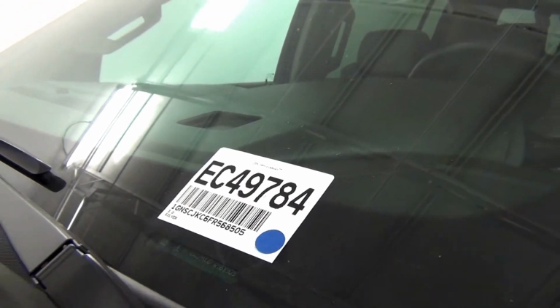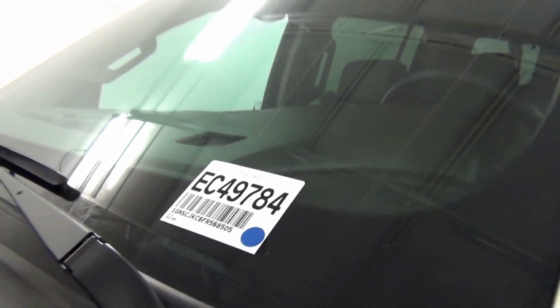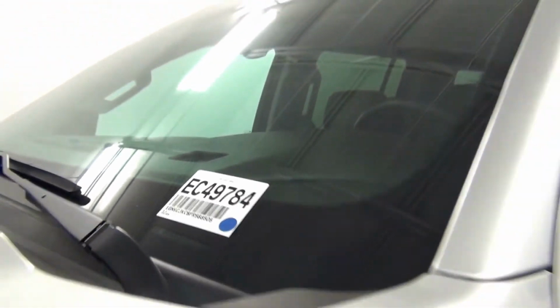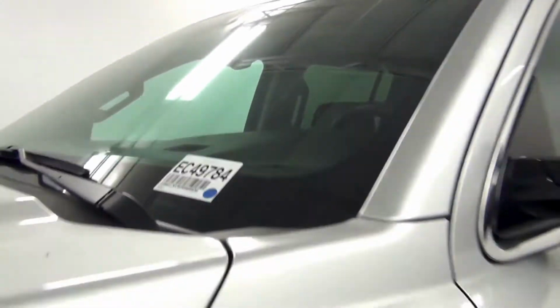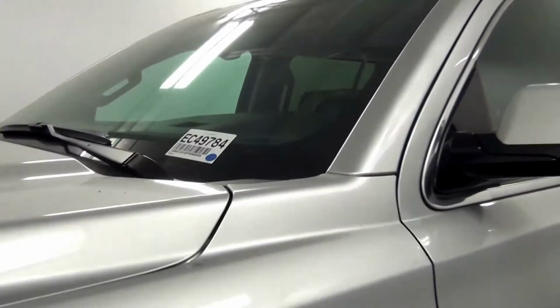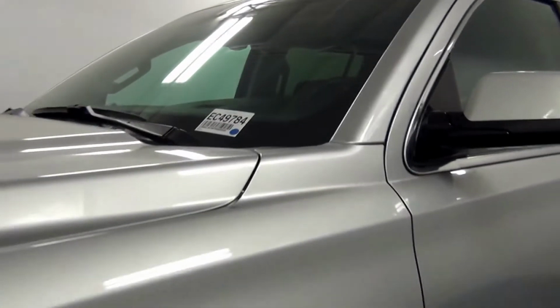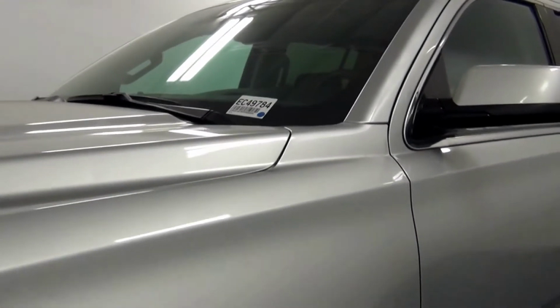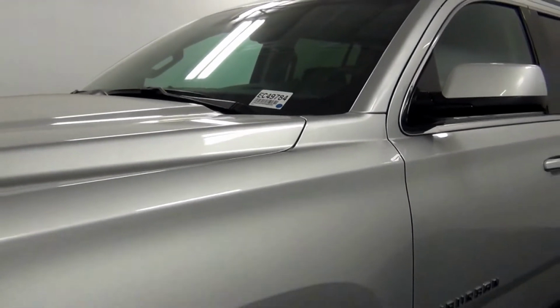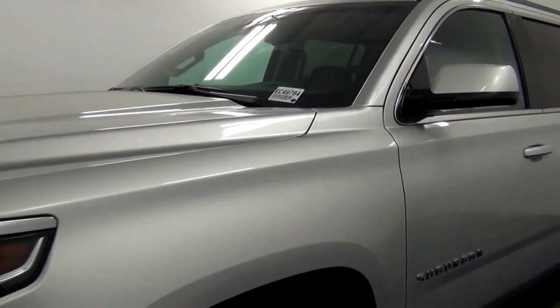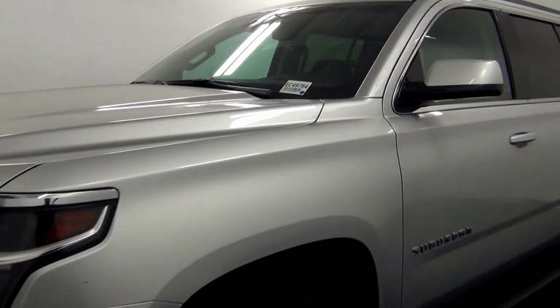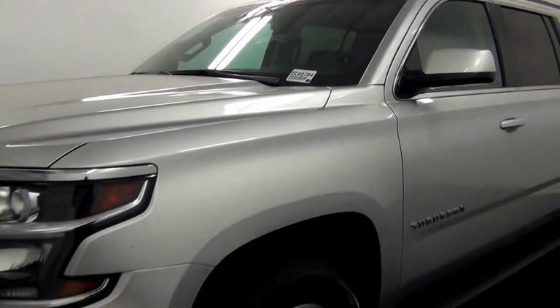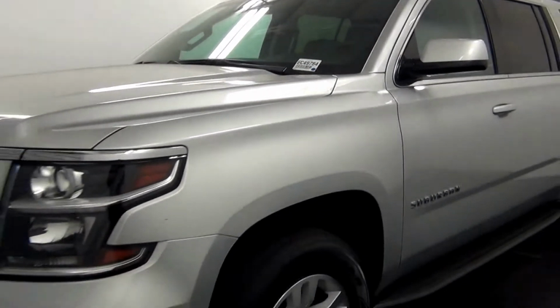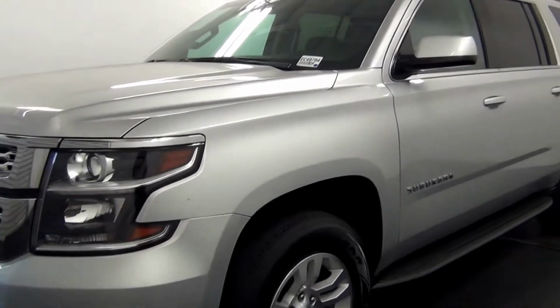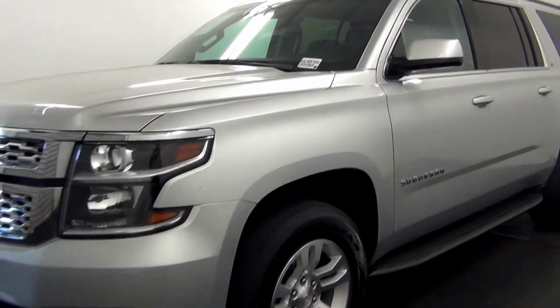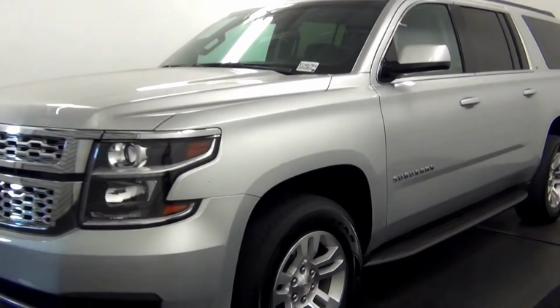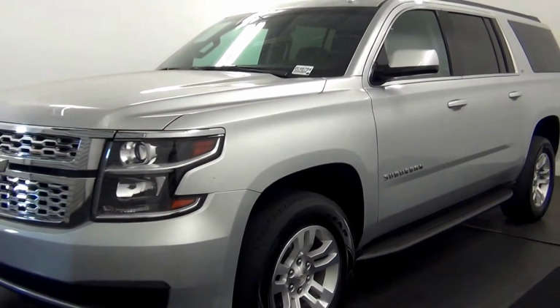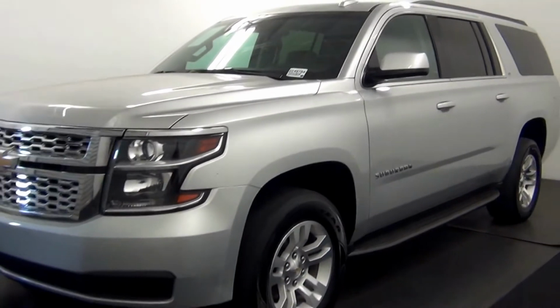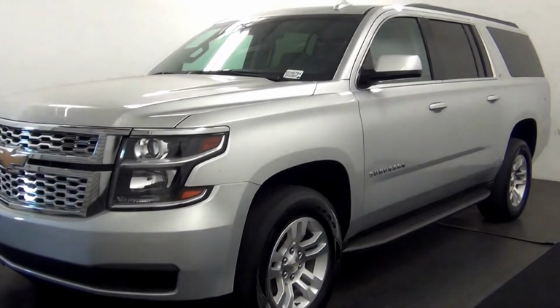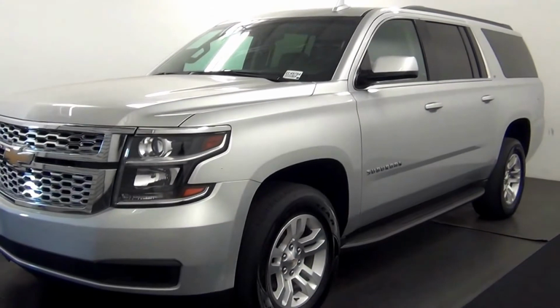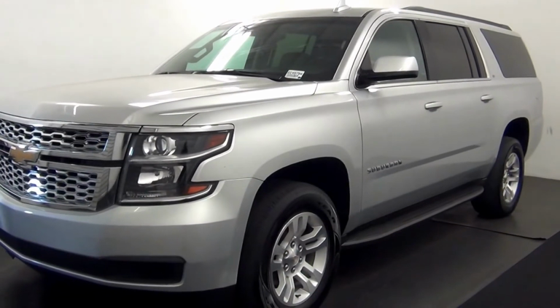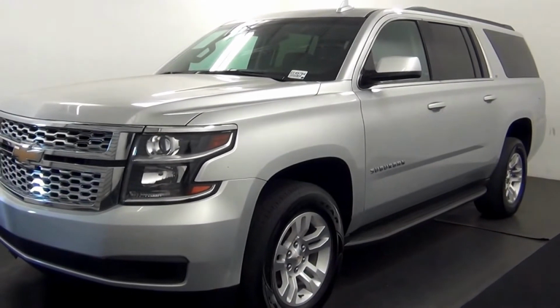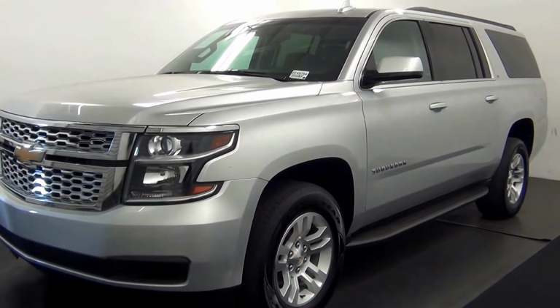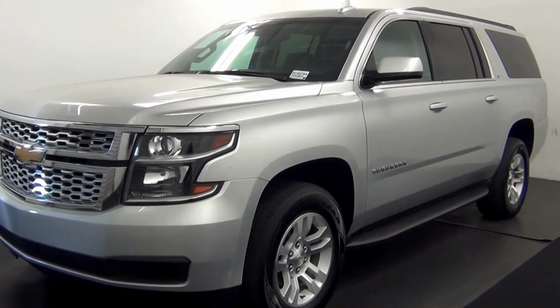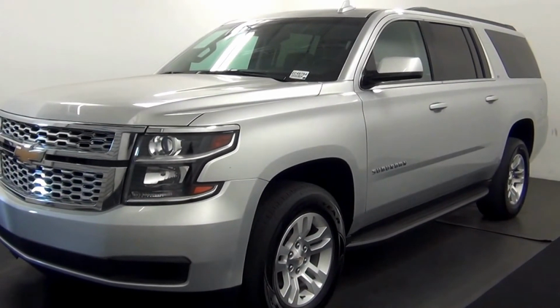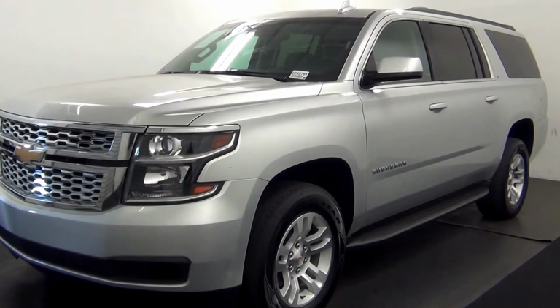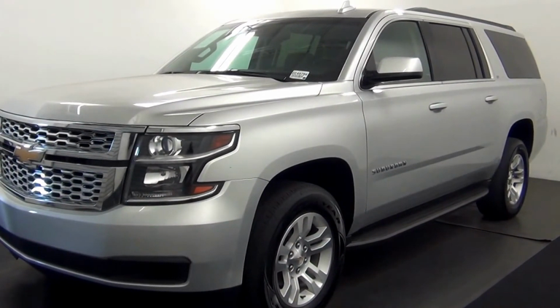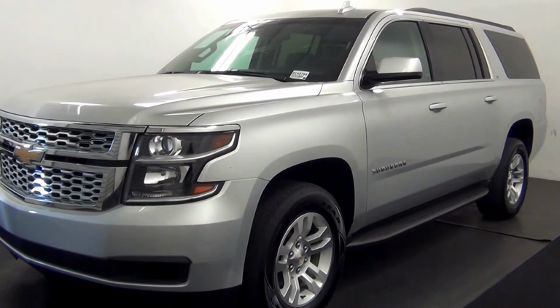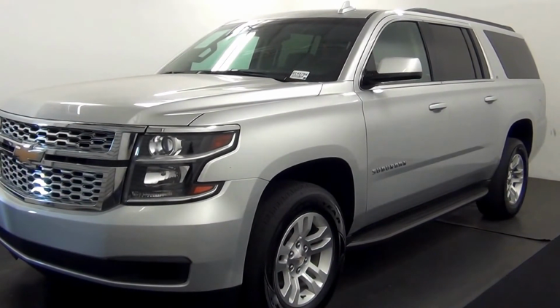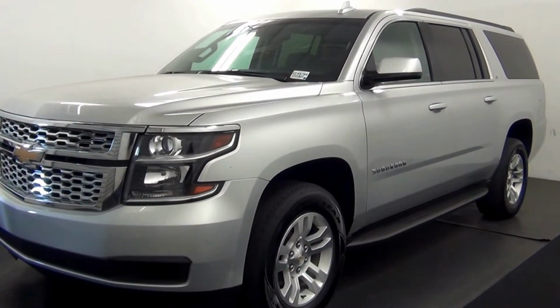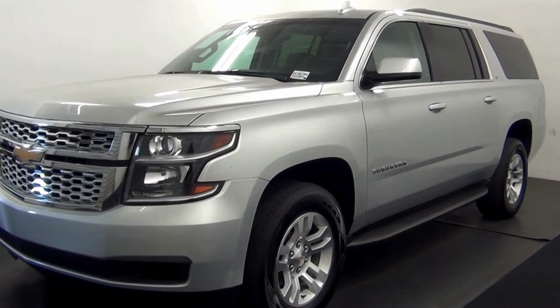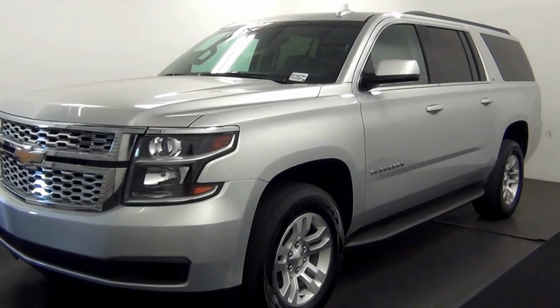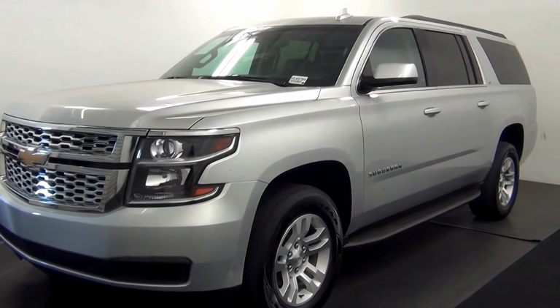Welcome. Today we are going to walk around a 2015 Chevy Suburban, stocking number EC 409 784.